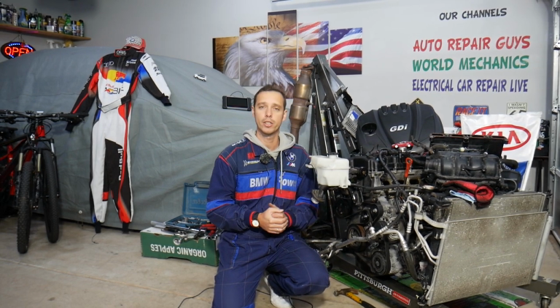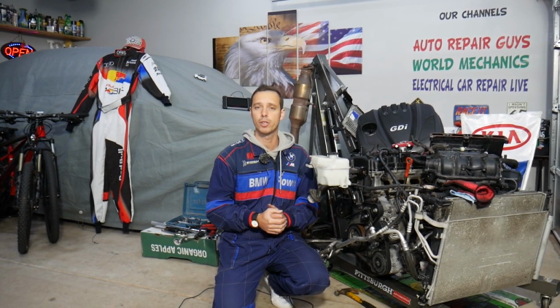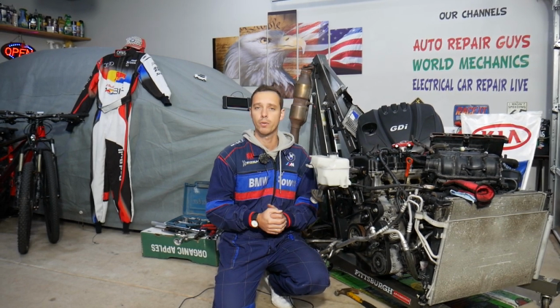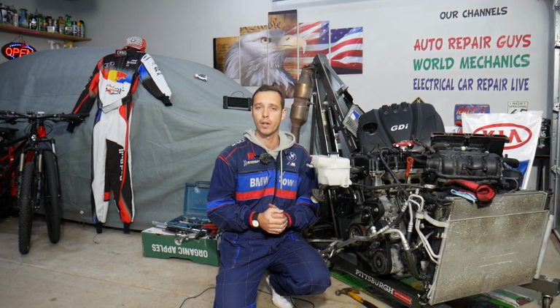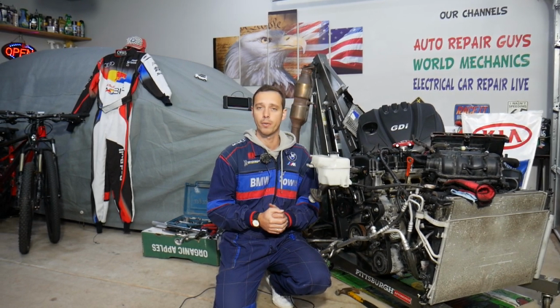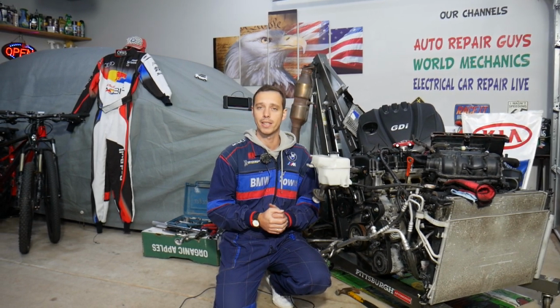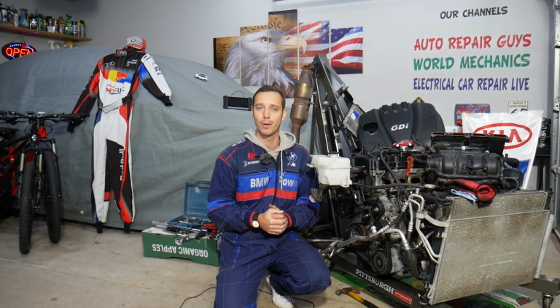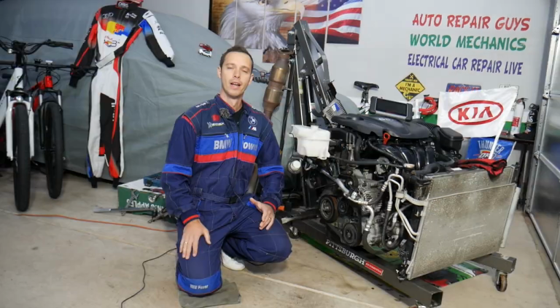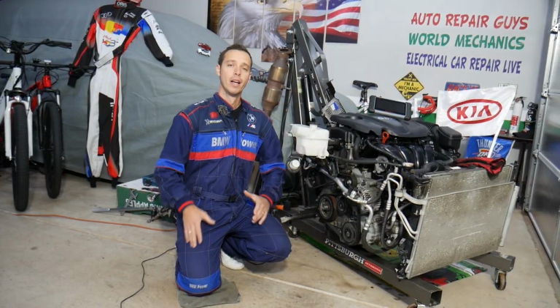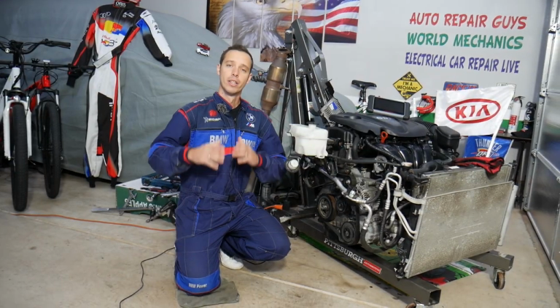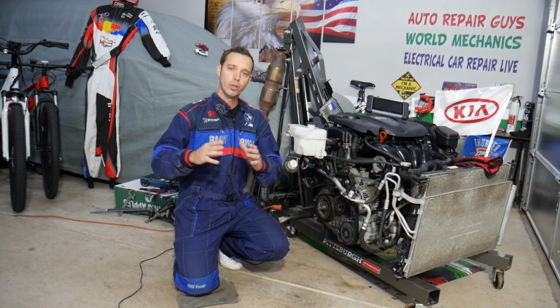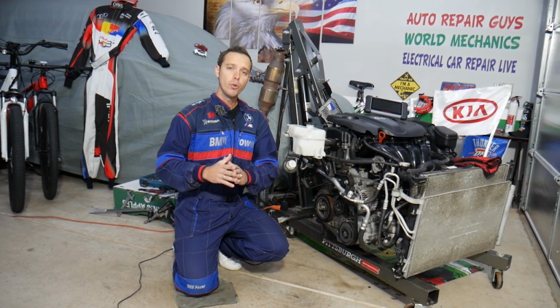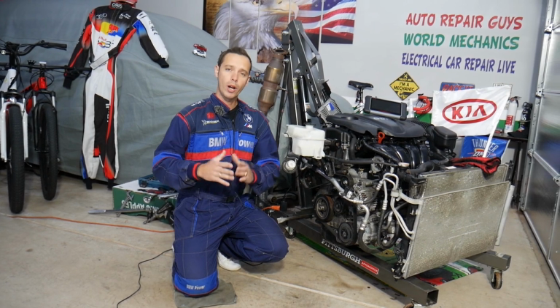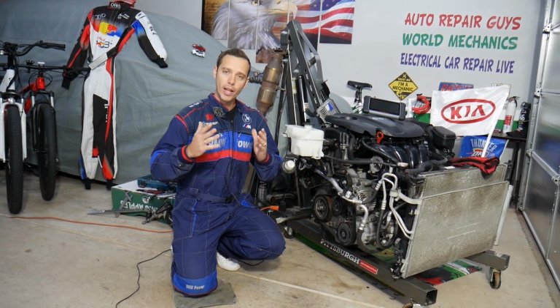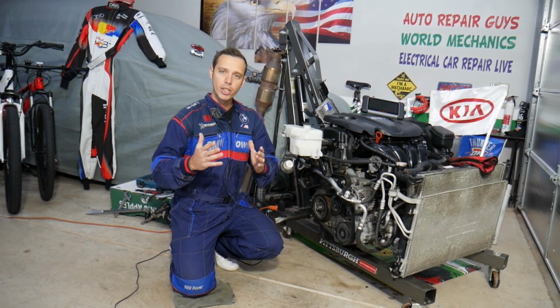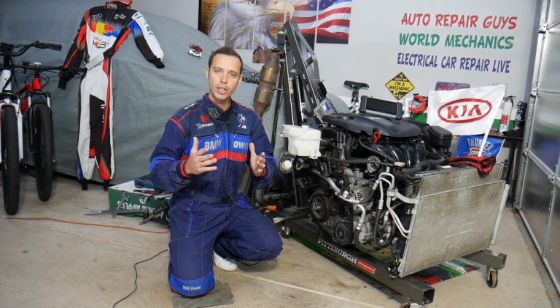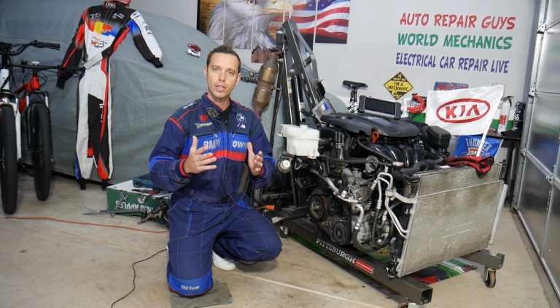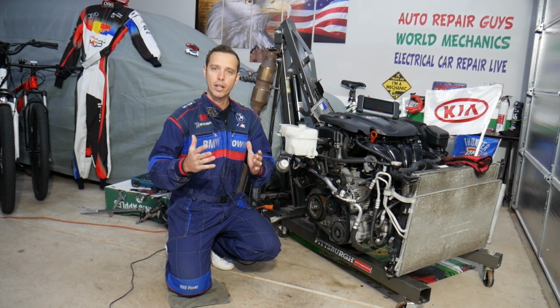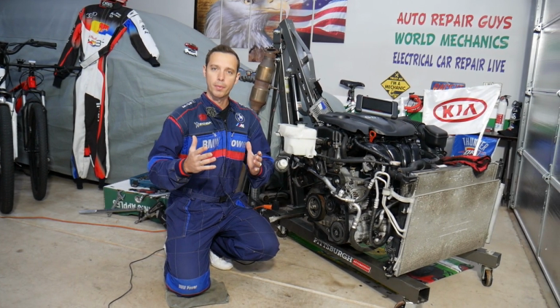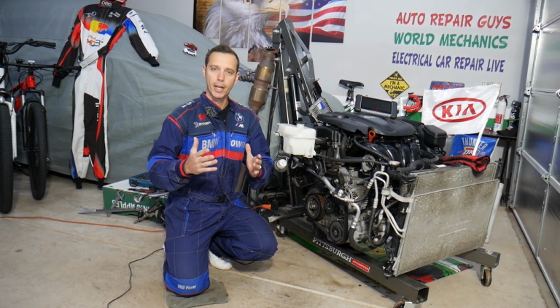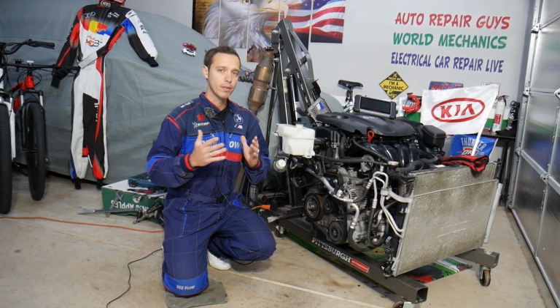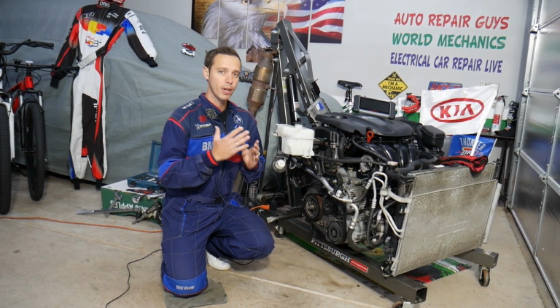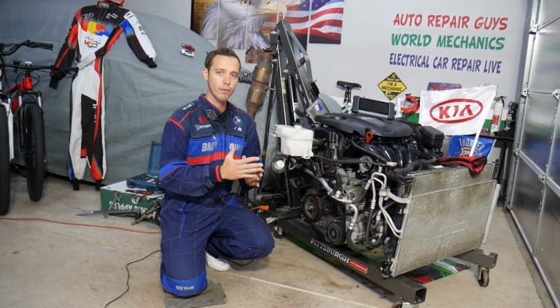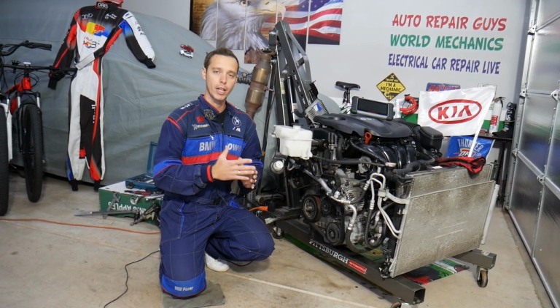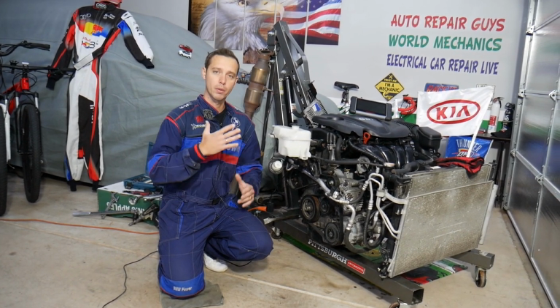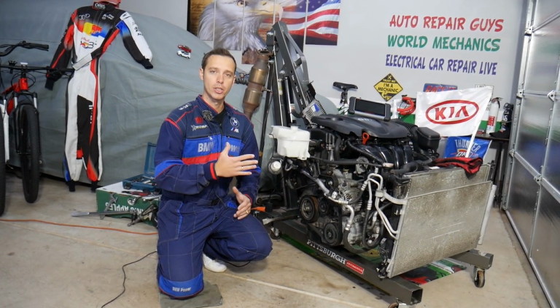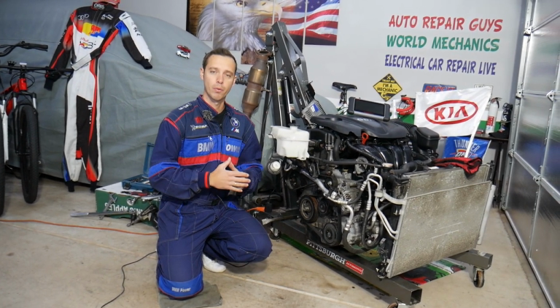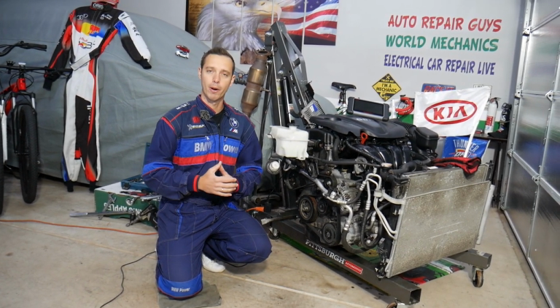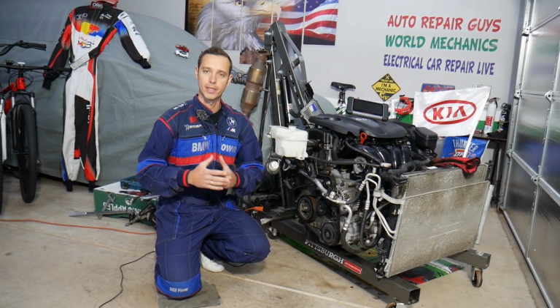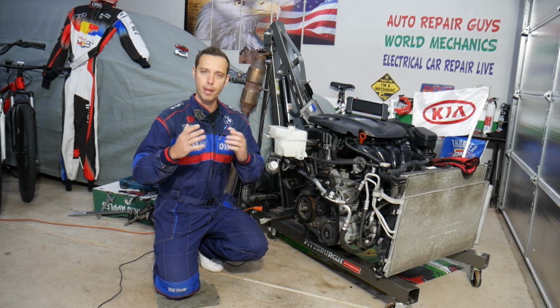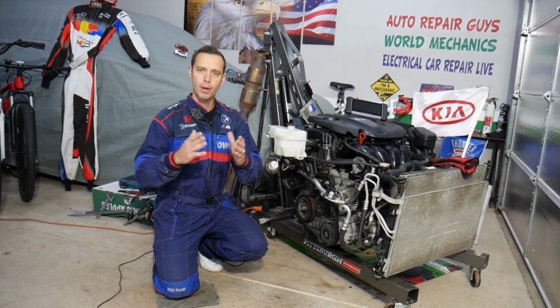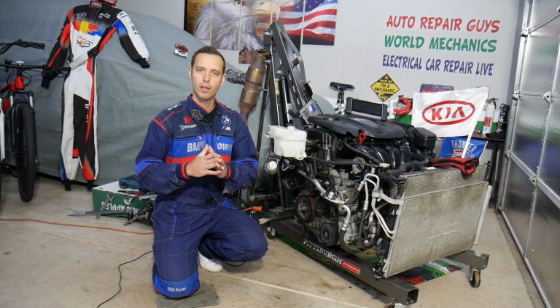We'll be demonstrating on a 2.4 GDI engine, but it should work on other ones as well. This should work on any generation Kia Optima — even if you have a different engine, the procedure will be about the same.